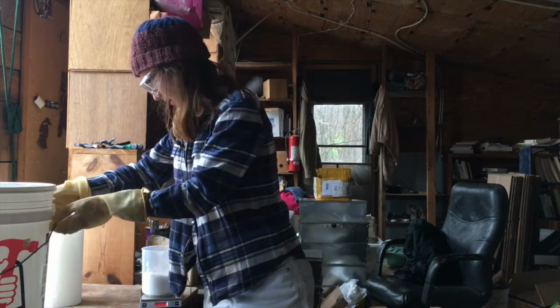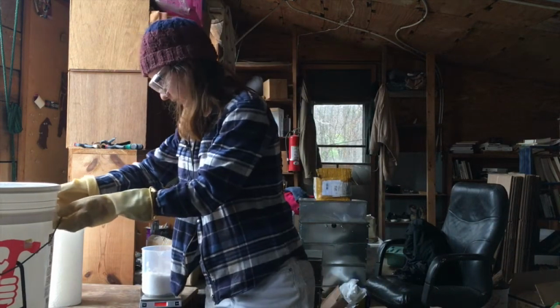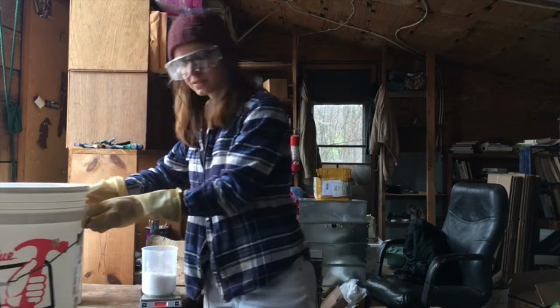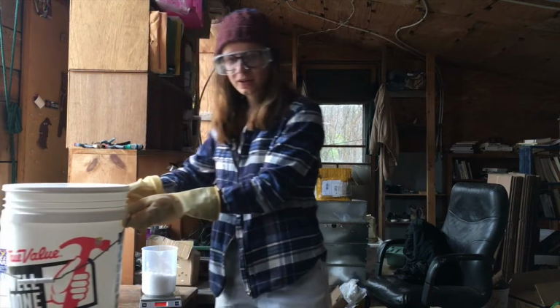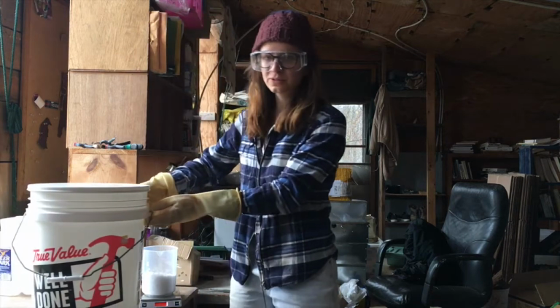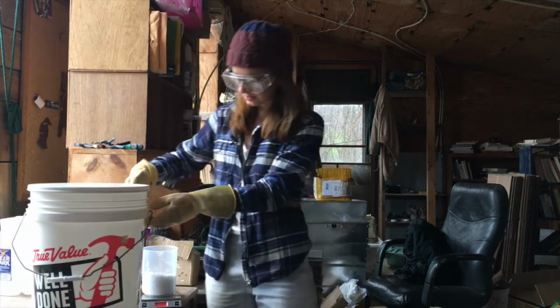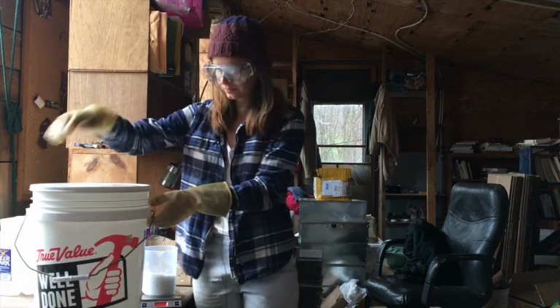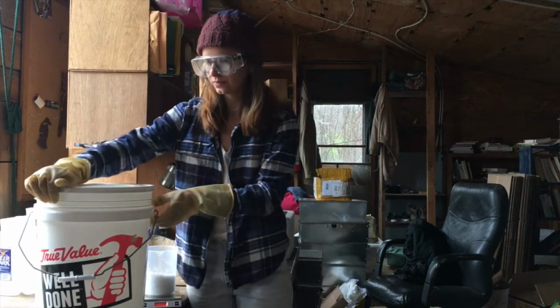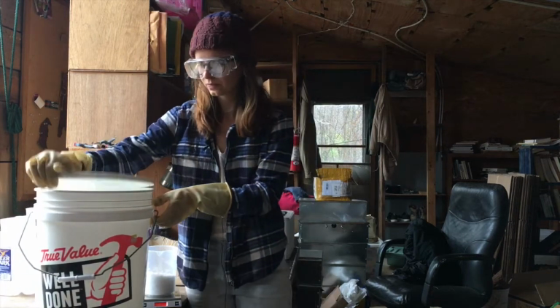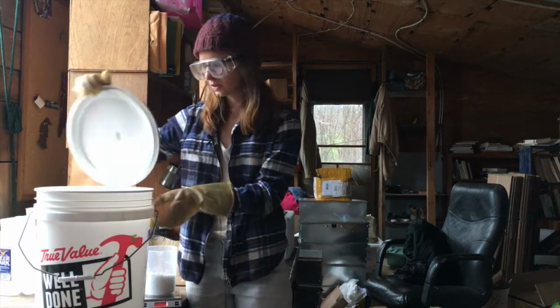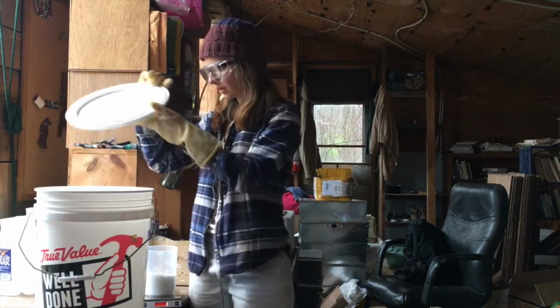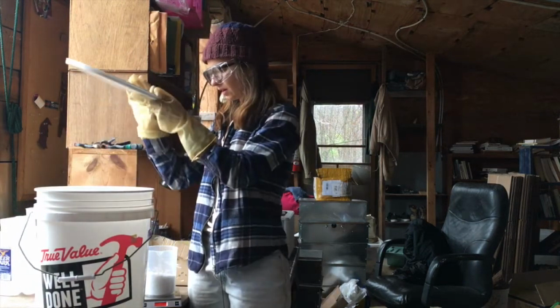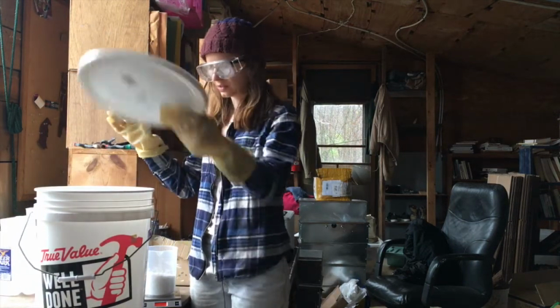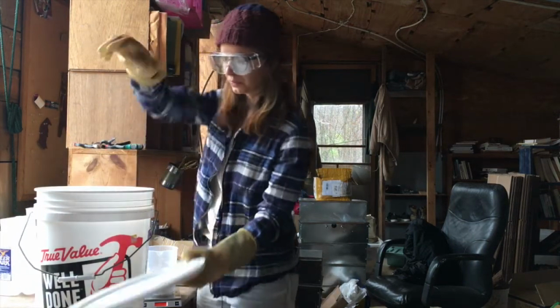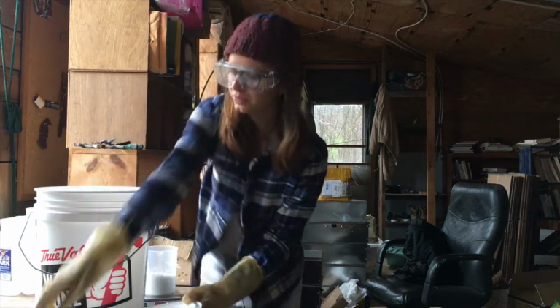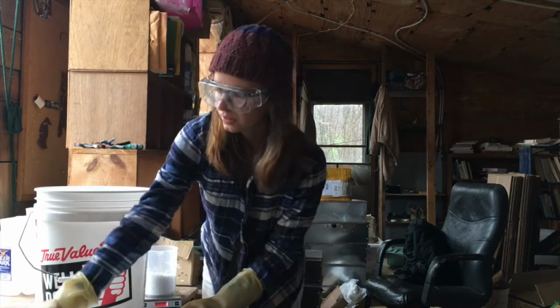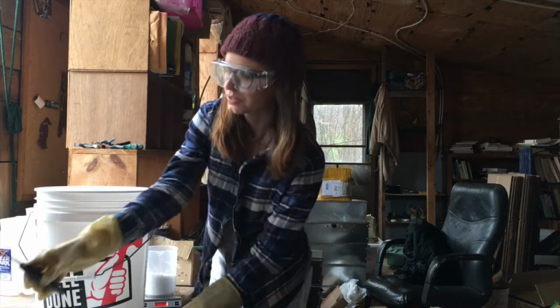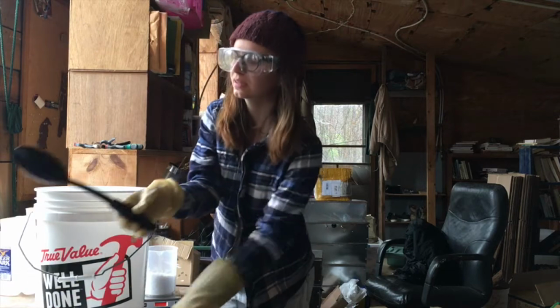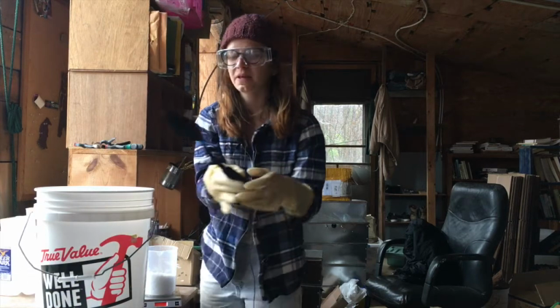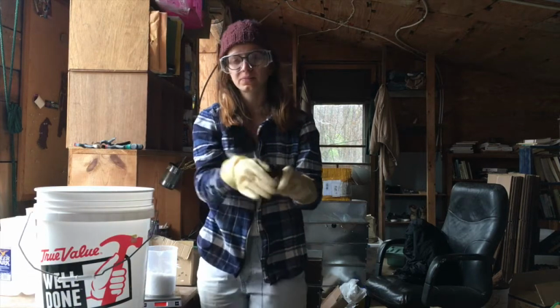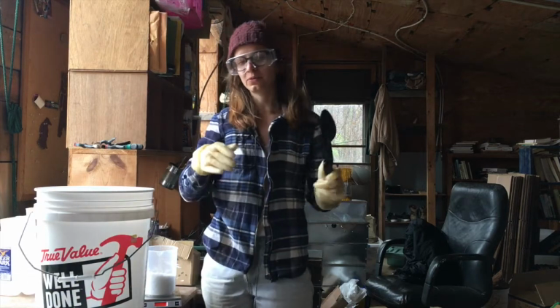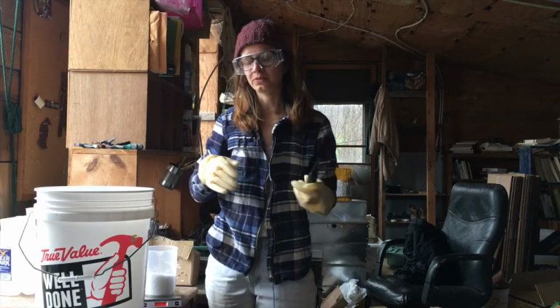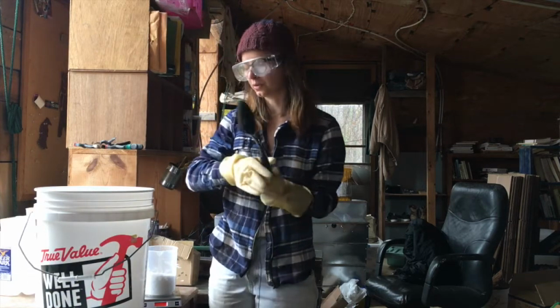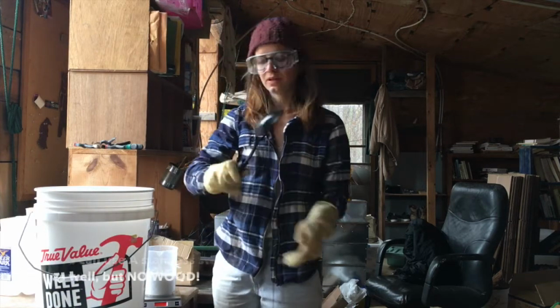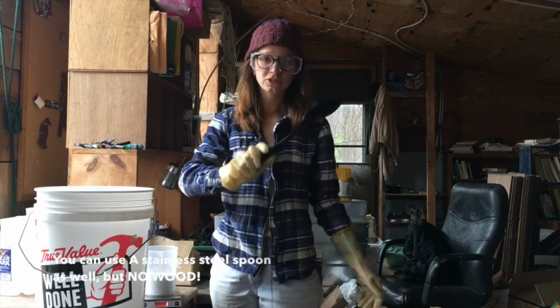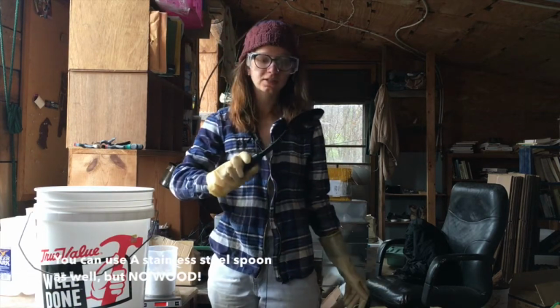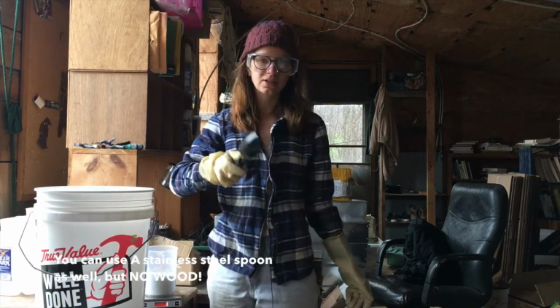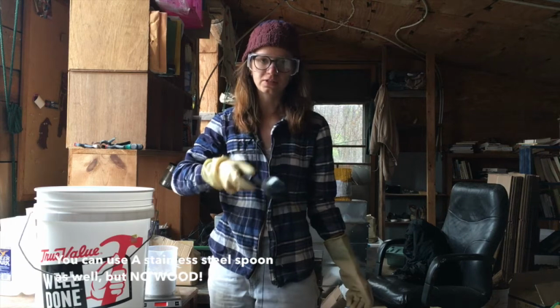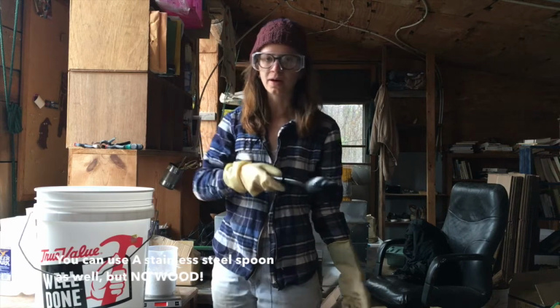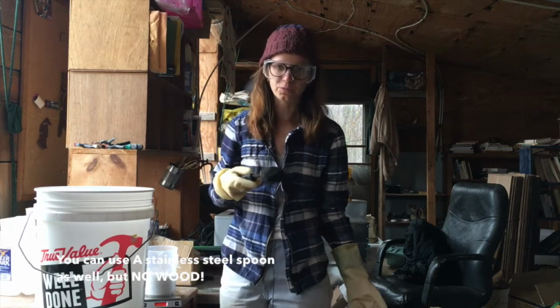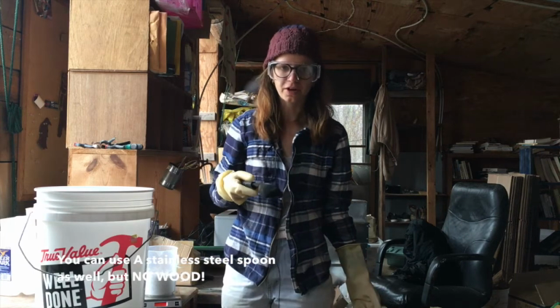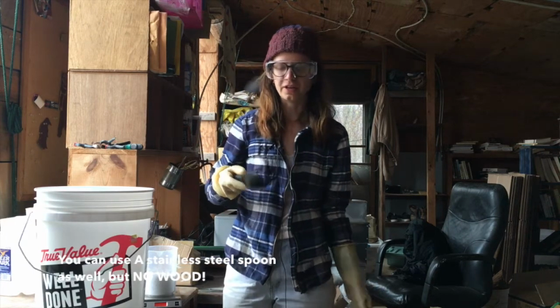Now there's a specific way to do this mixing. You want to get a spoon — something like this, a plastic spoon. Don't use a metal spoon, and make sure it's clean. Rinse it off with distilled water like we've done for everything else.